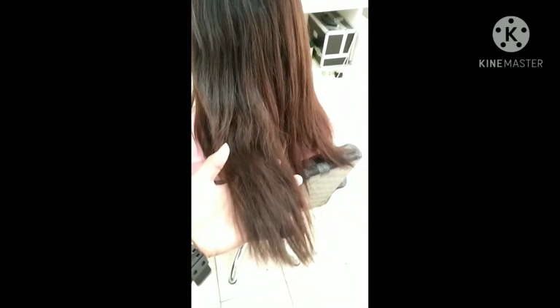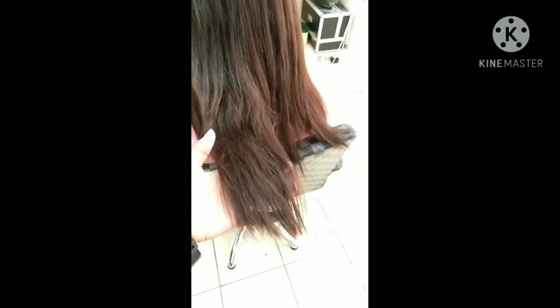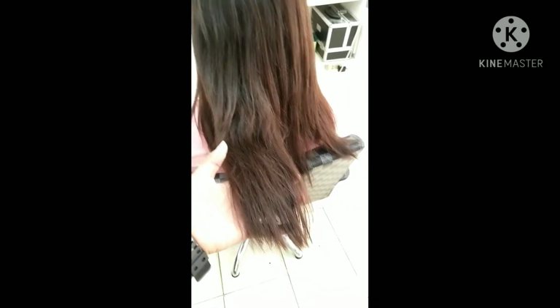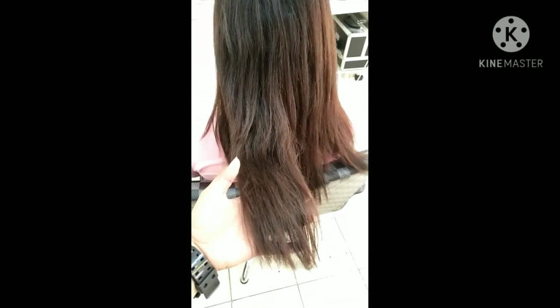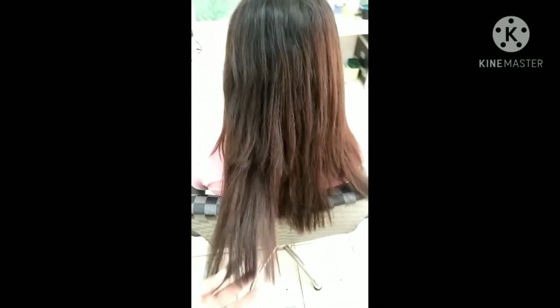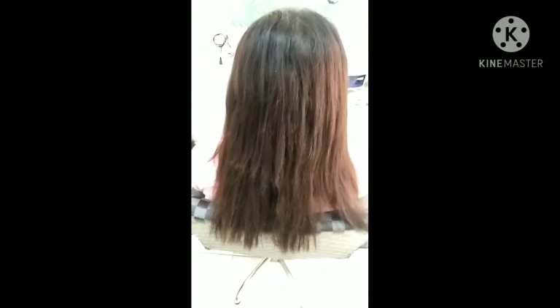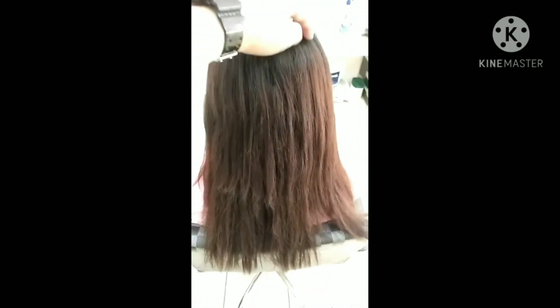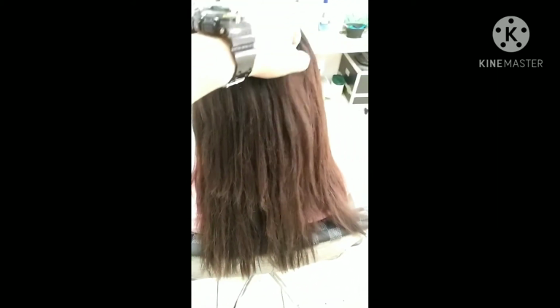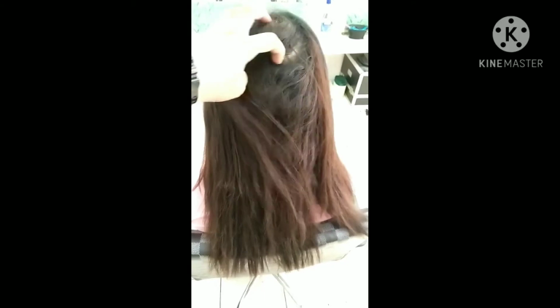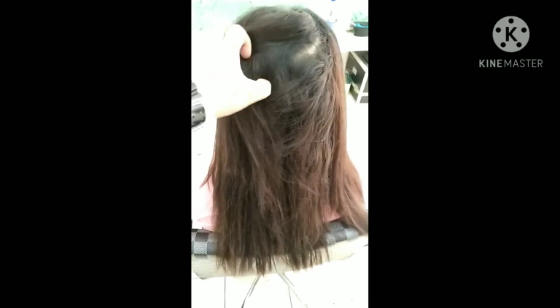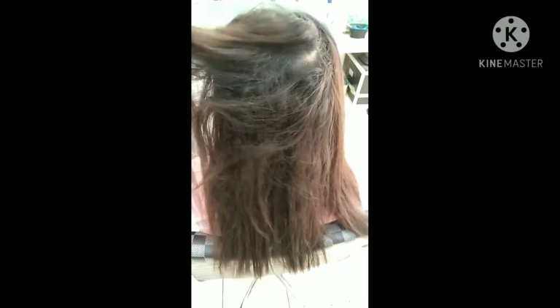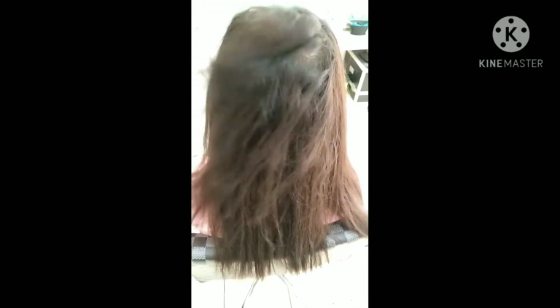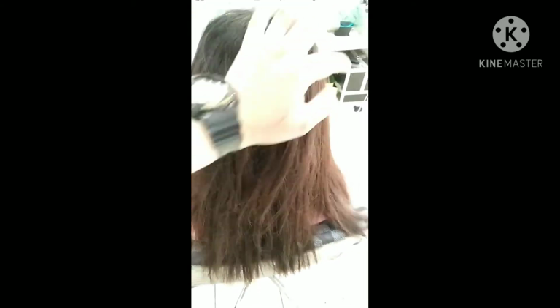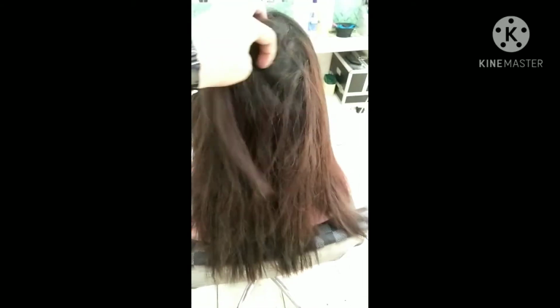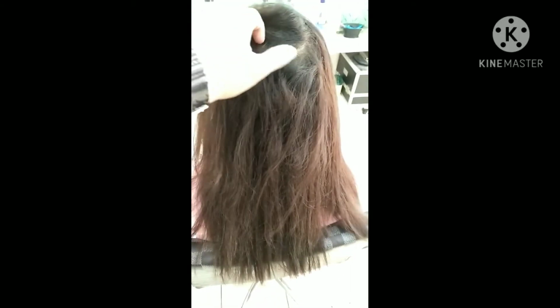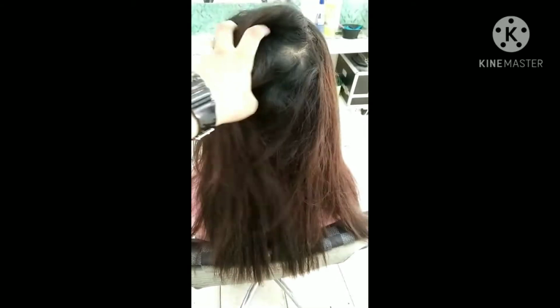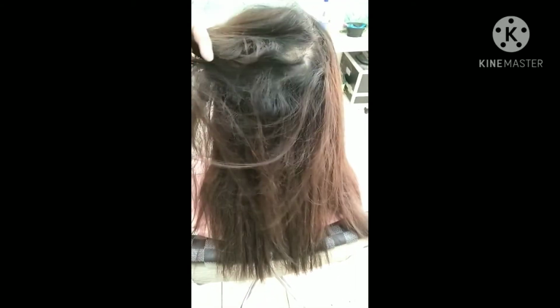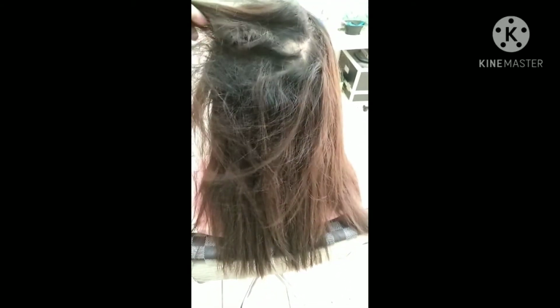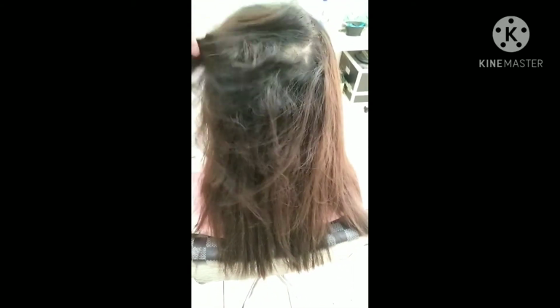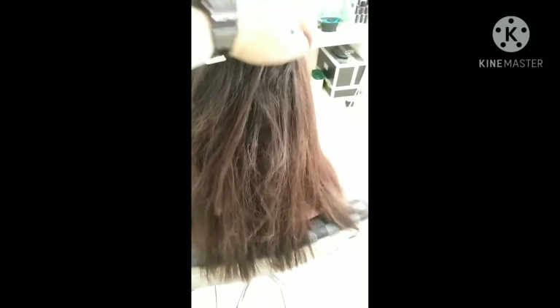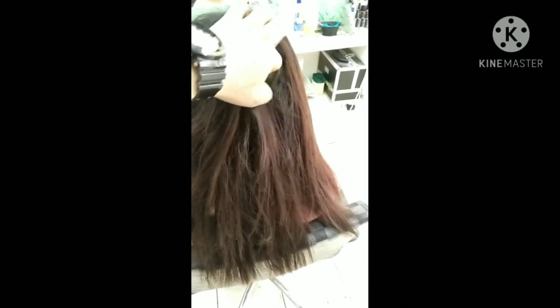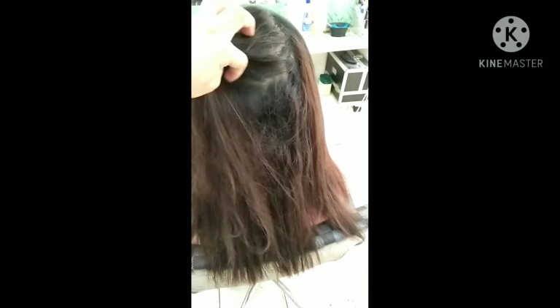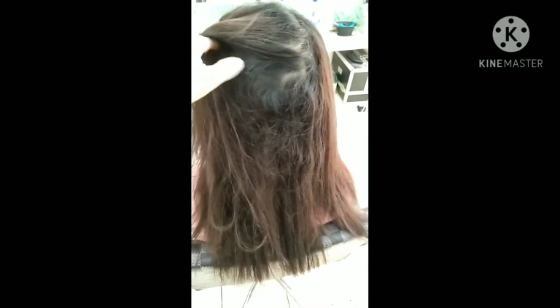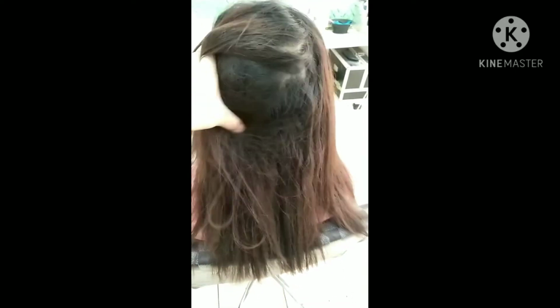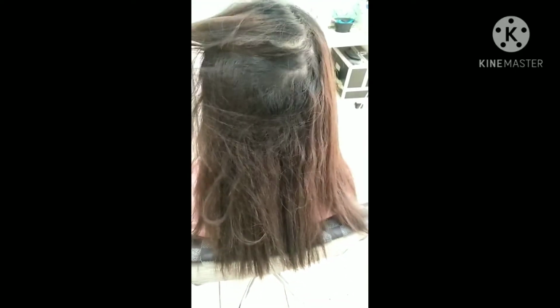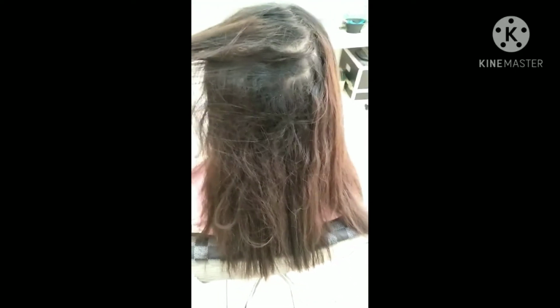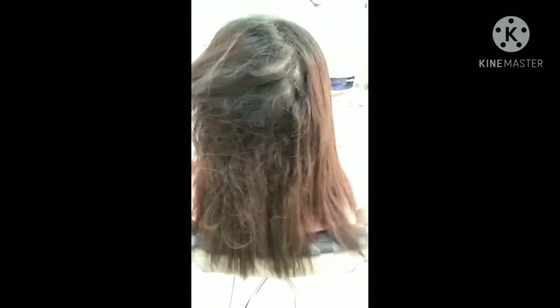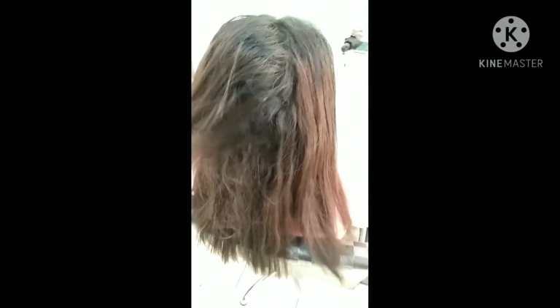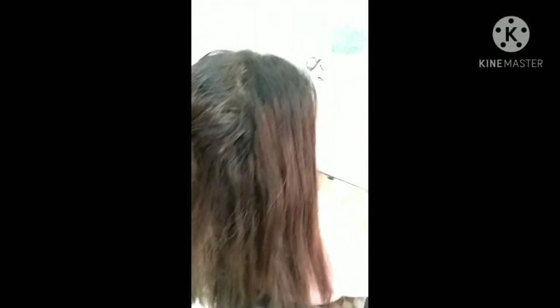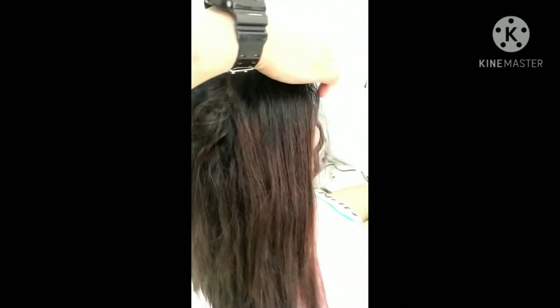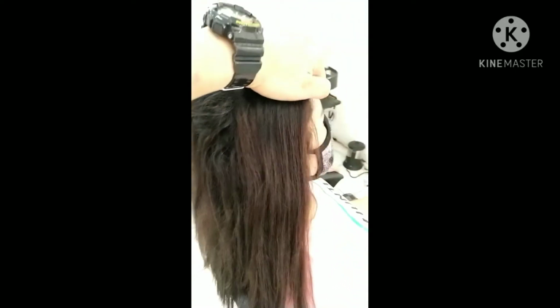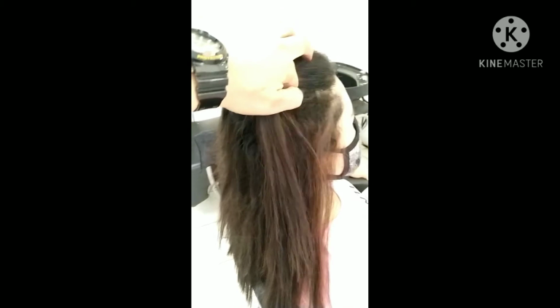So, ayan yung ating client for today. Previously sensitized na yung kanyang hair, ayaw niya muna magpa-reband. Kaya pahinga na muna, pinahinga niya muna yung kanyang hair.